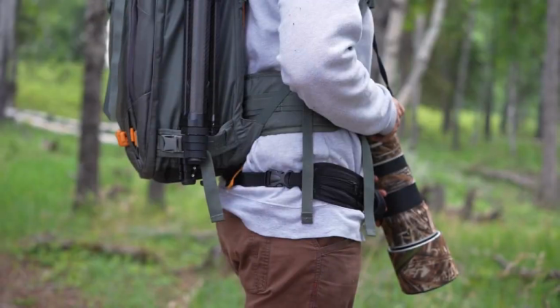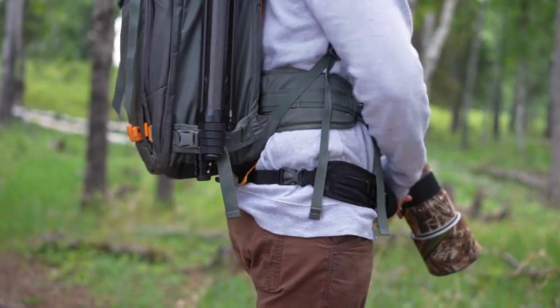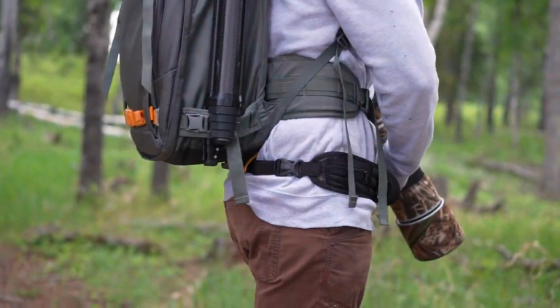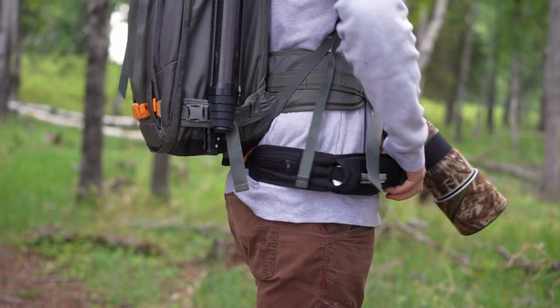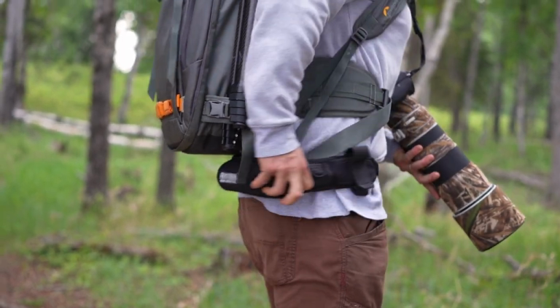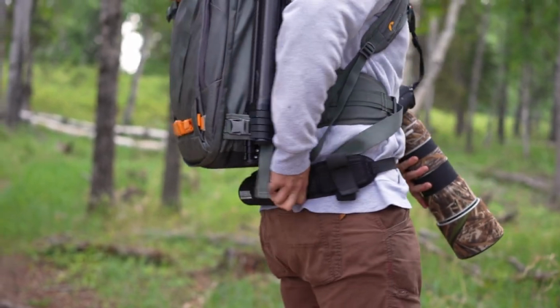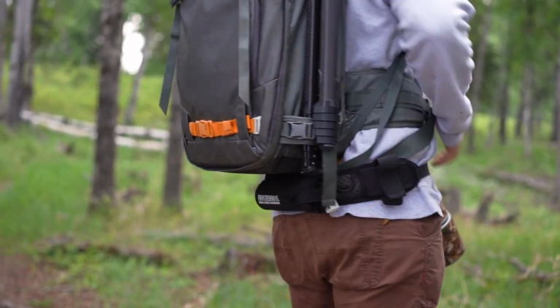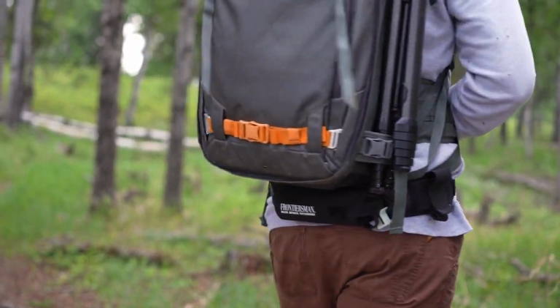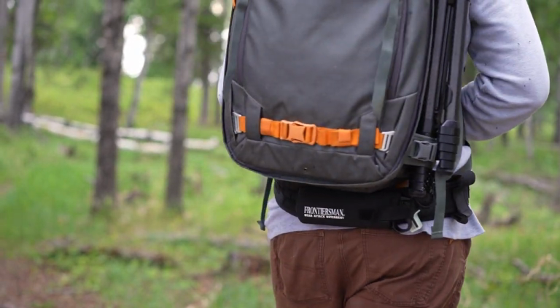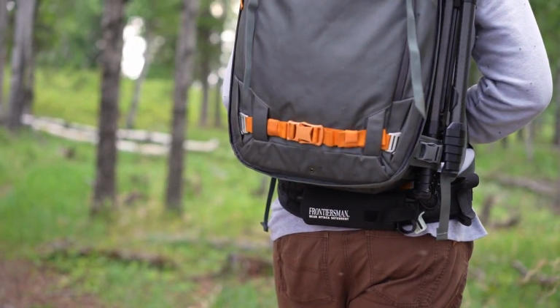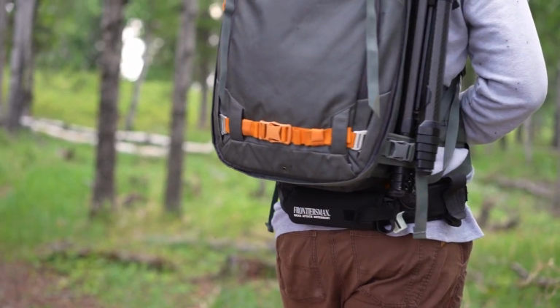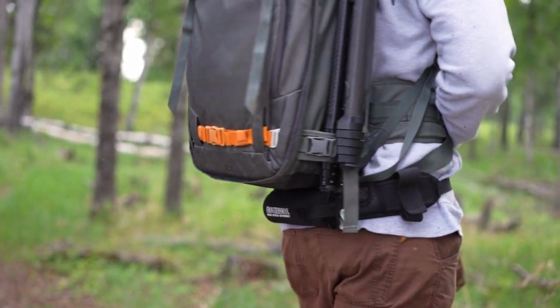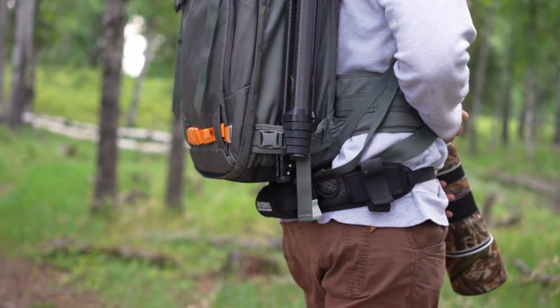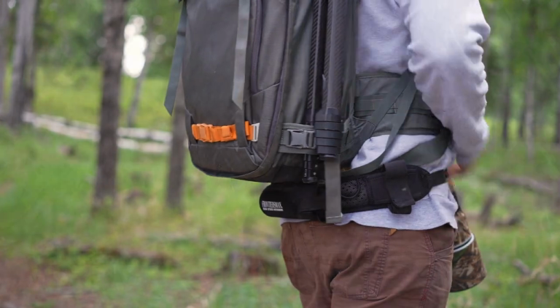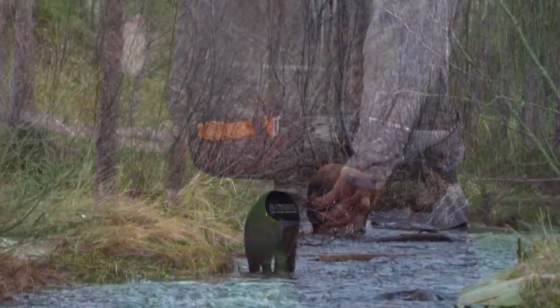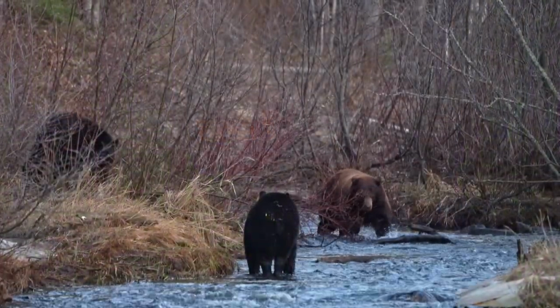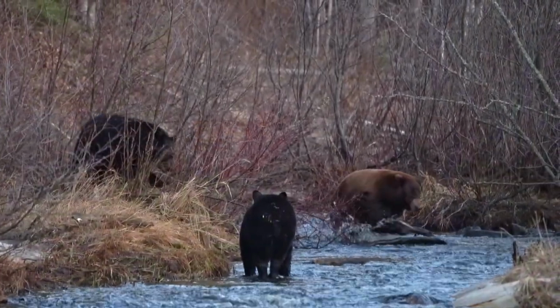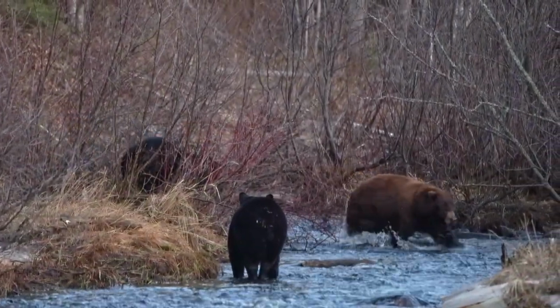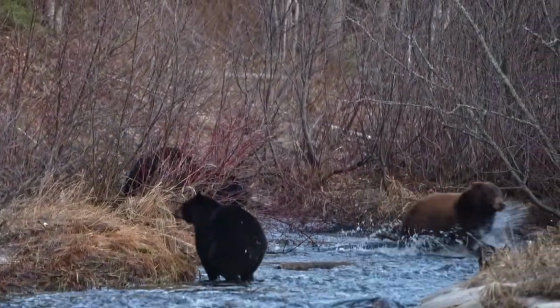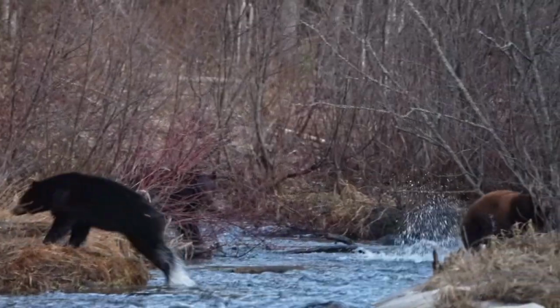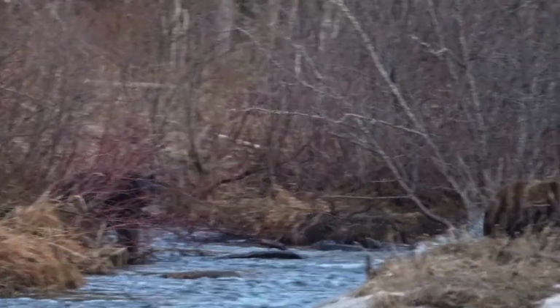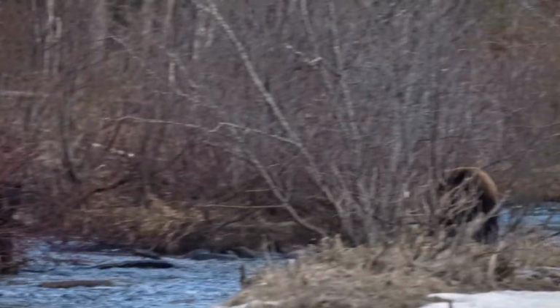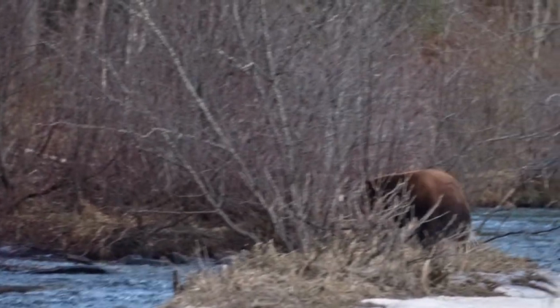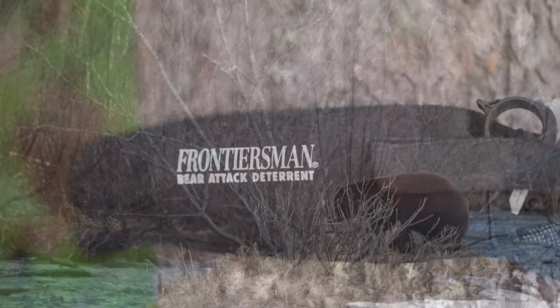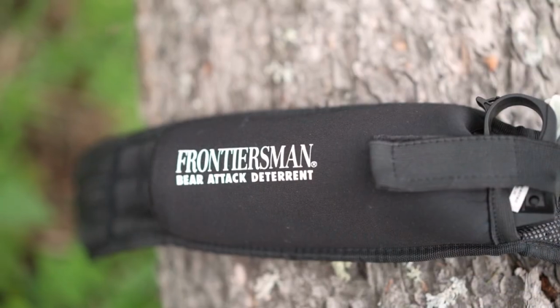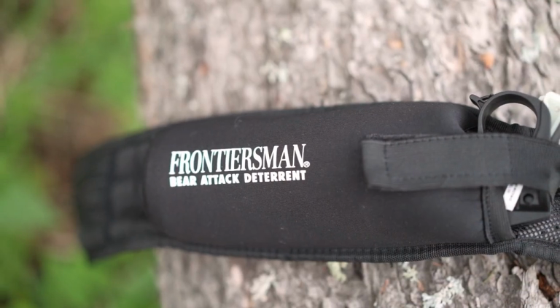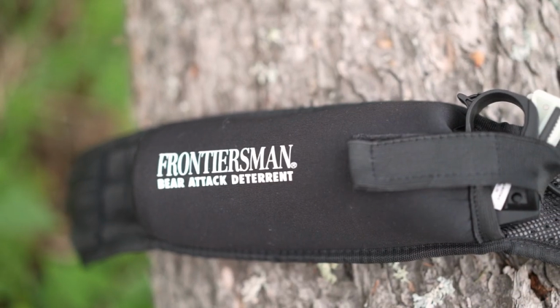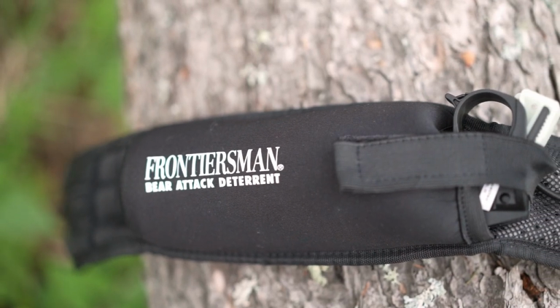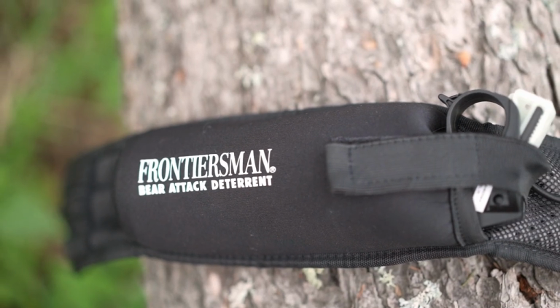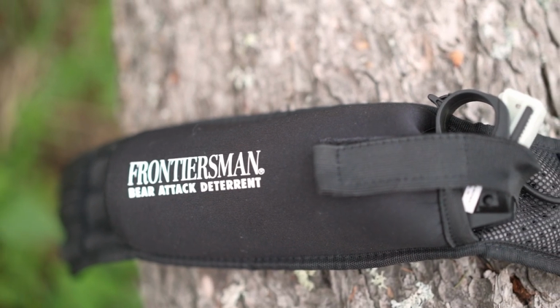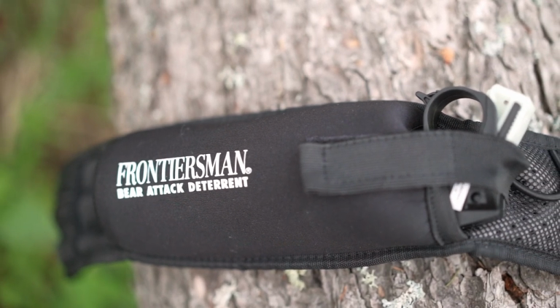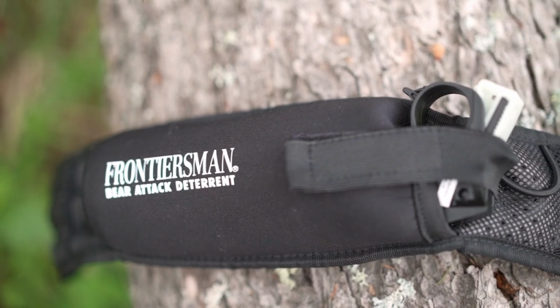The best part about this bear belt is that it can be worn to carry the bear spray either in the front or to your back, and can be used on its own and while wearing a backpack. So next time you're in bear country, remember to bring your Sabre Frontiersman bear spray belt holster to make sure your bear spray is never far from reach.